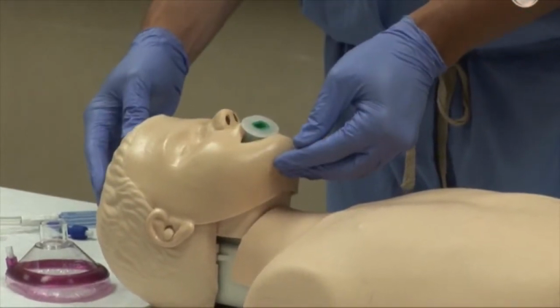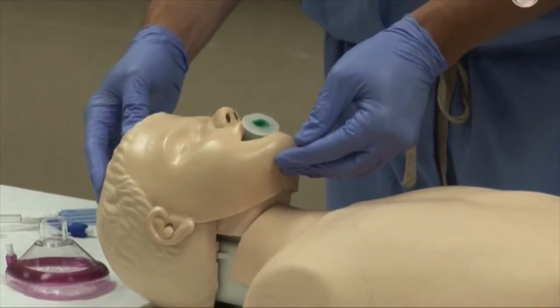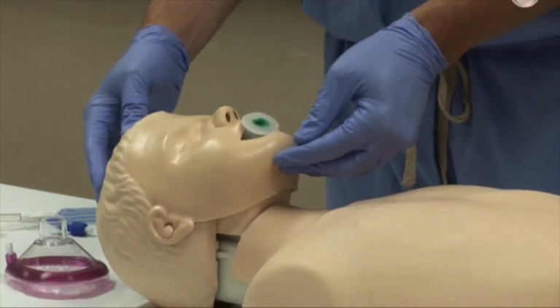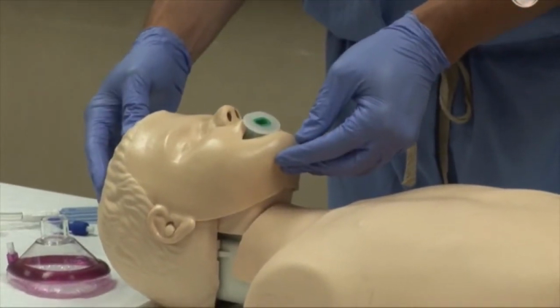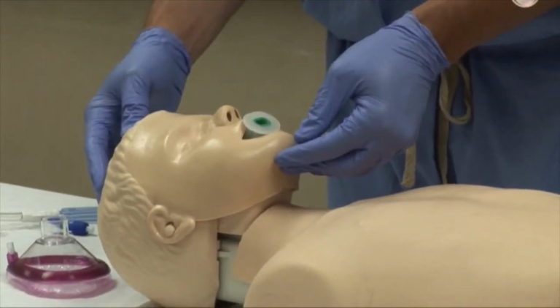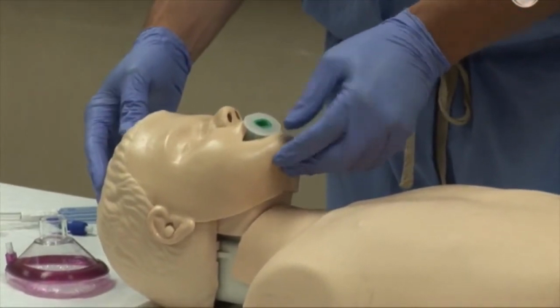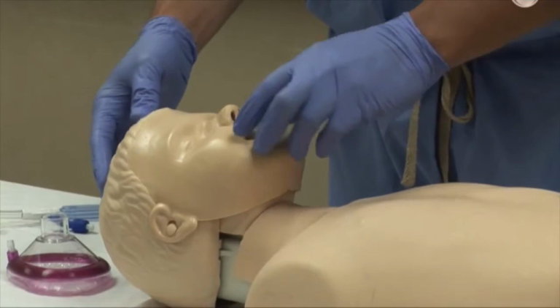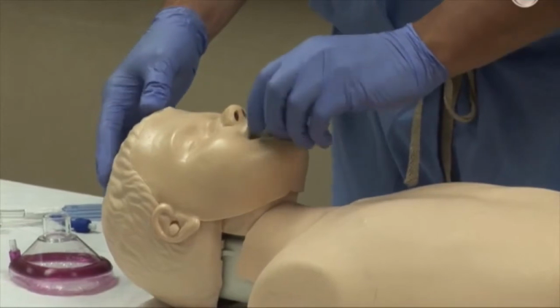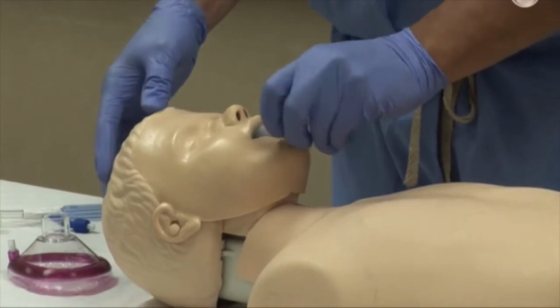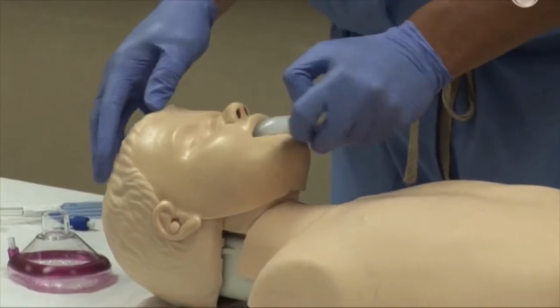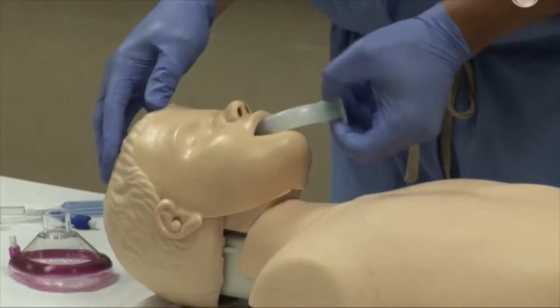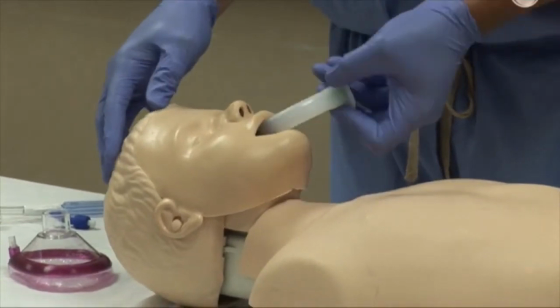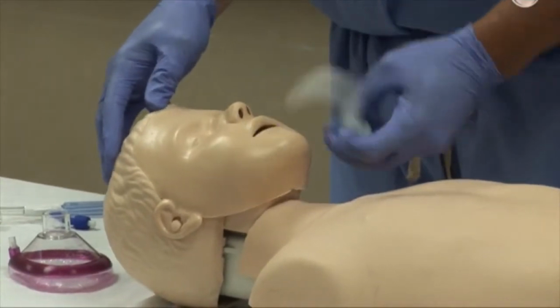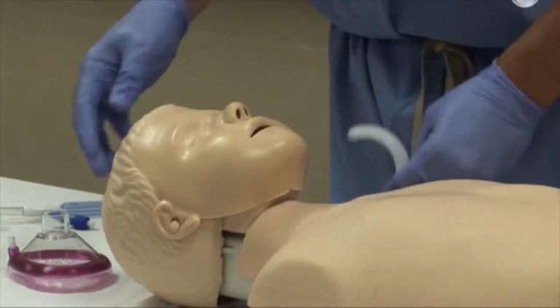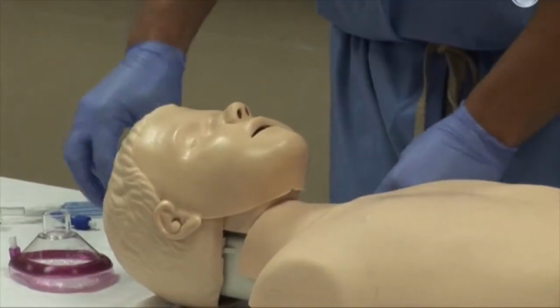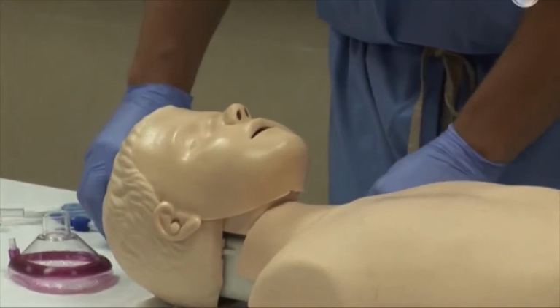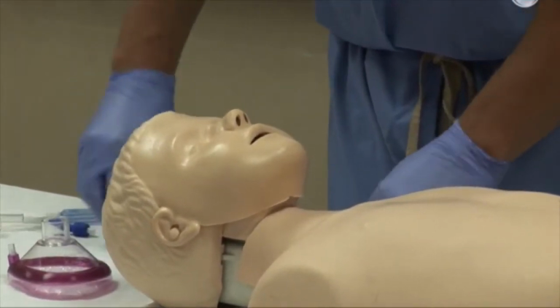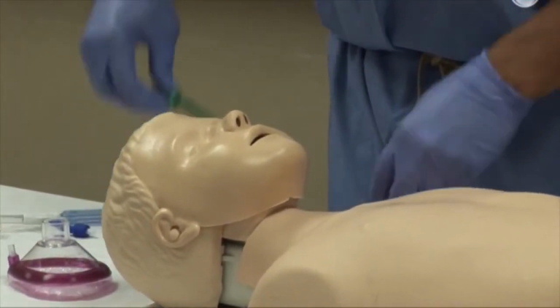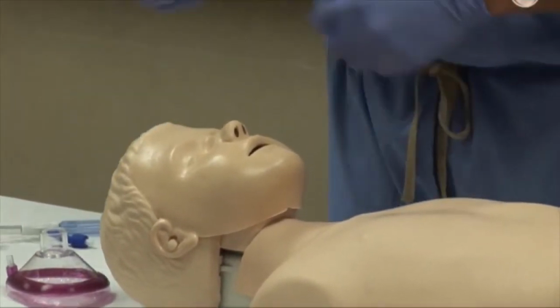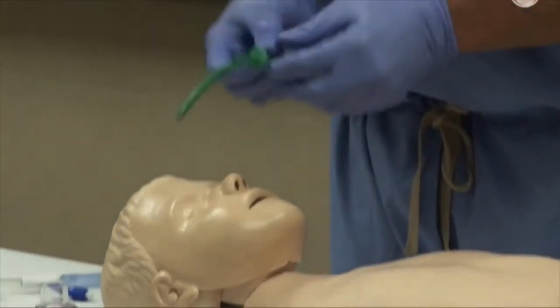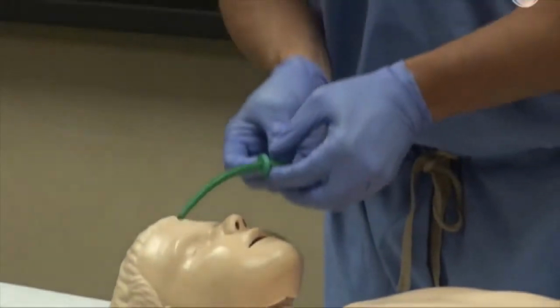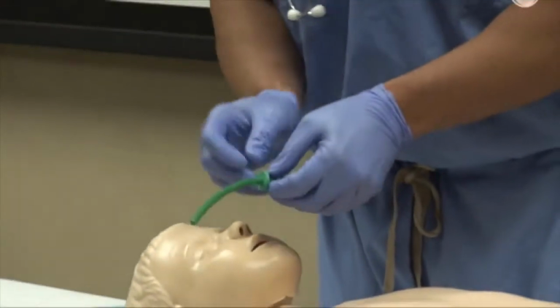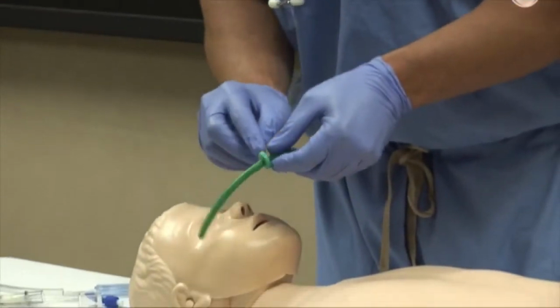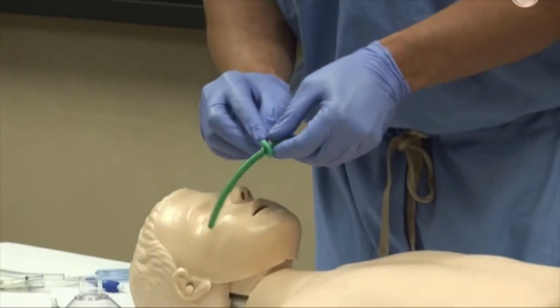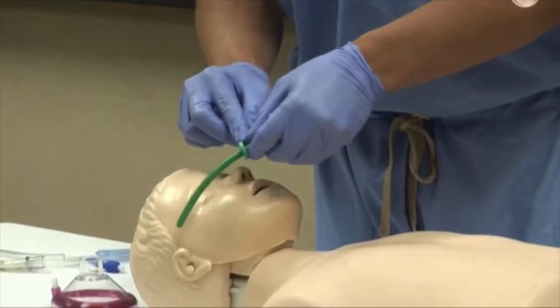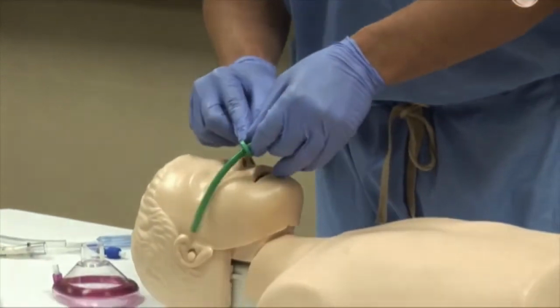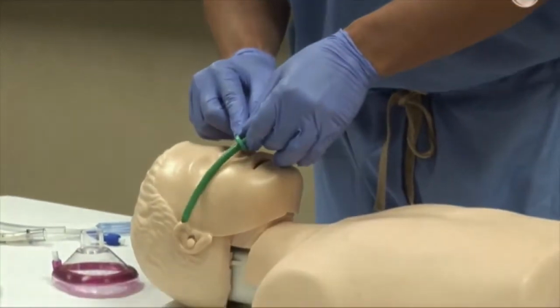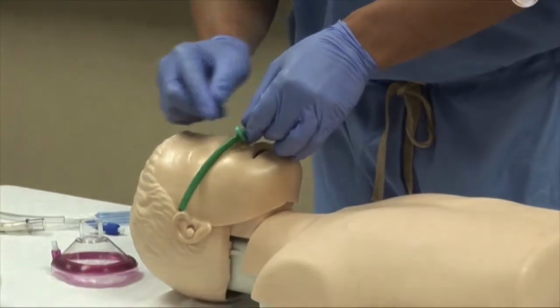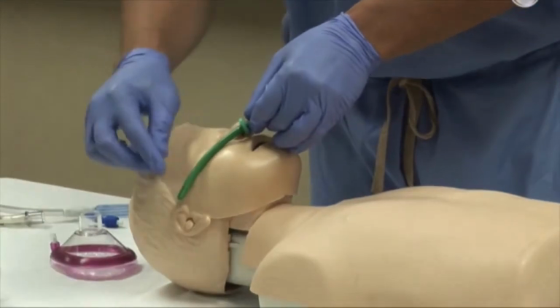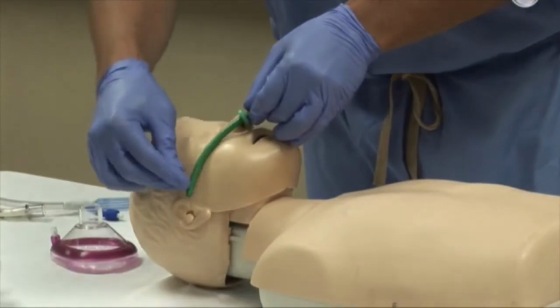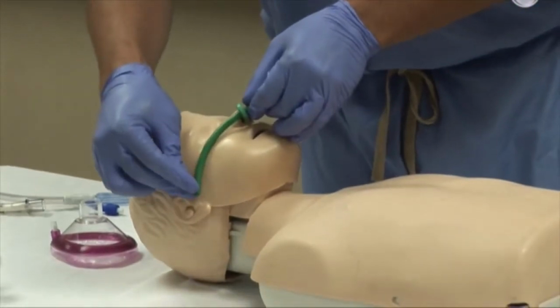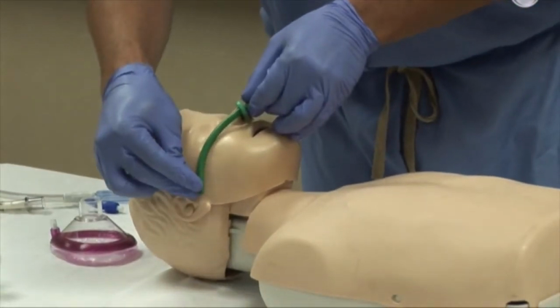Selection of the proper sized nasopharyngeal airway is done by assessing the flange at the nostril, and the tip should reach the tragus of the ear.